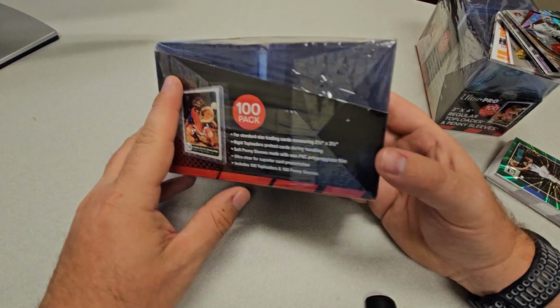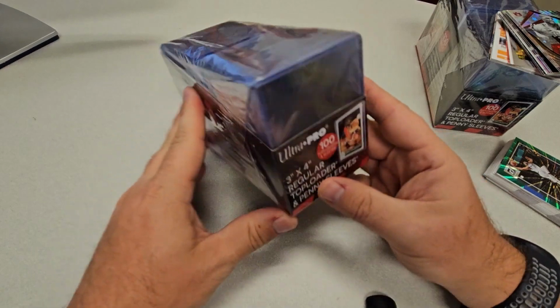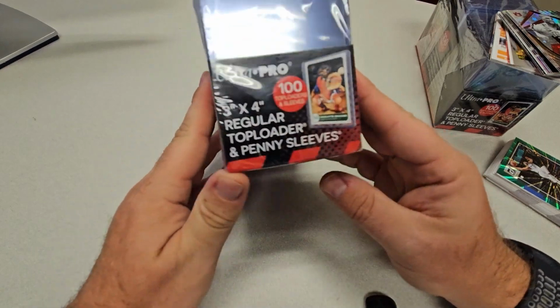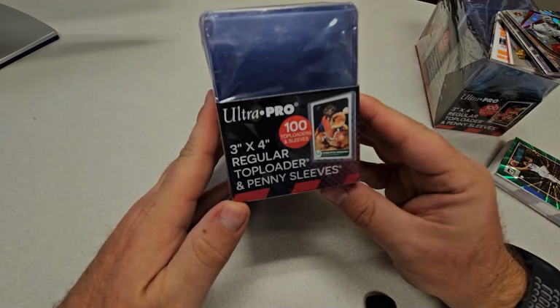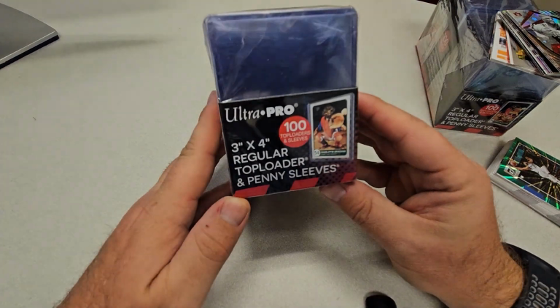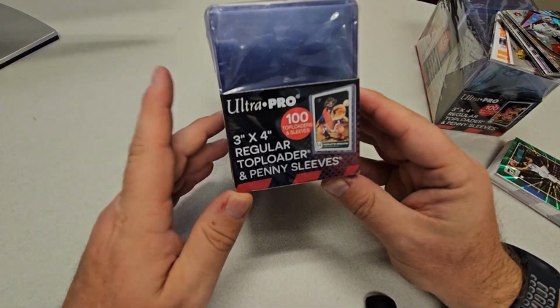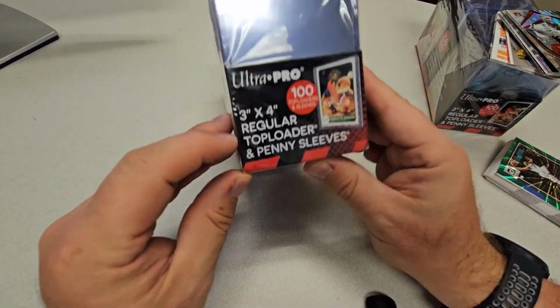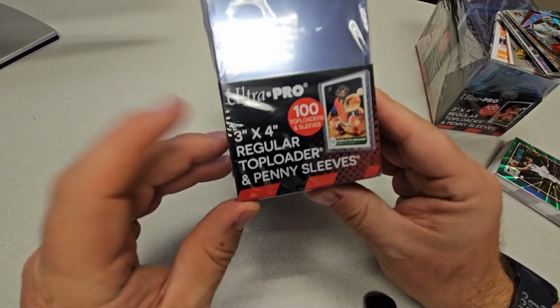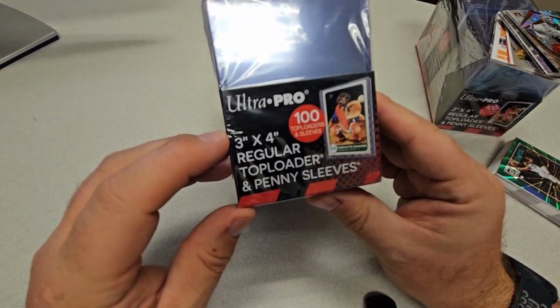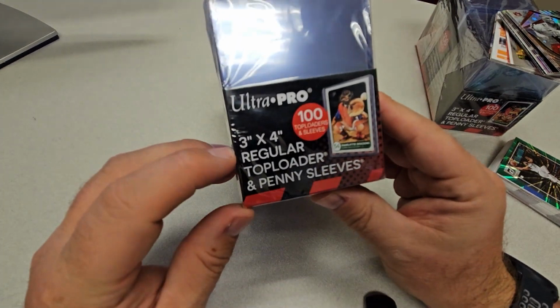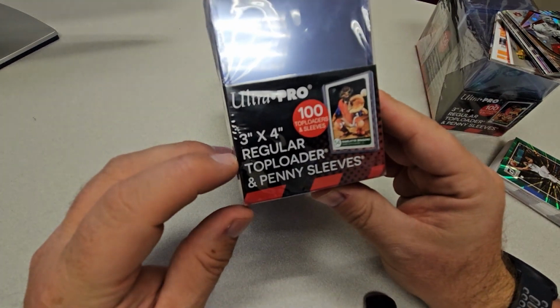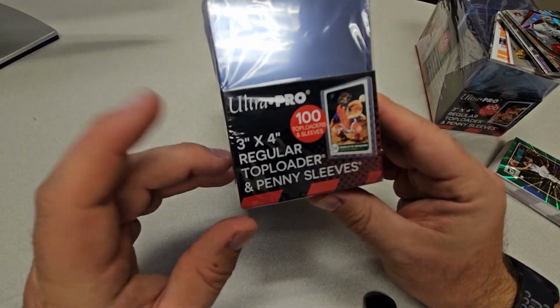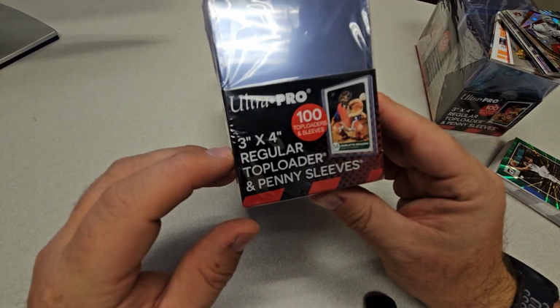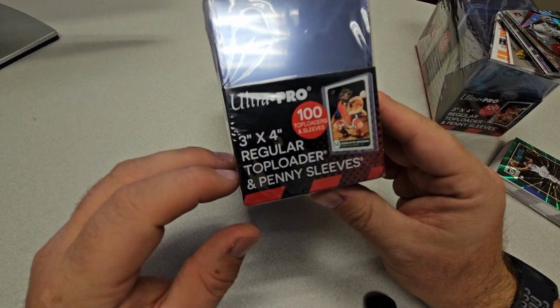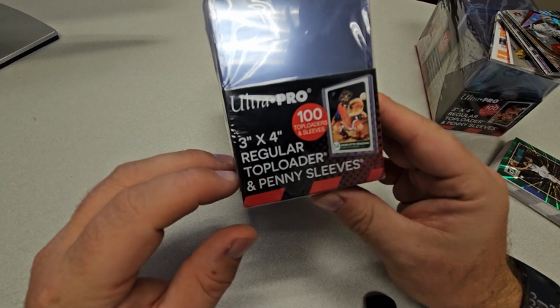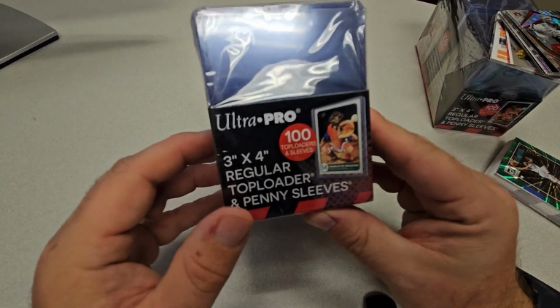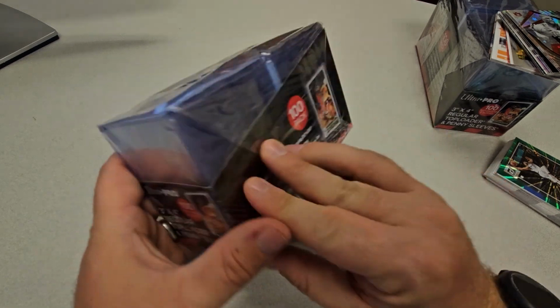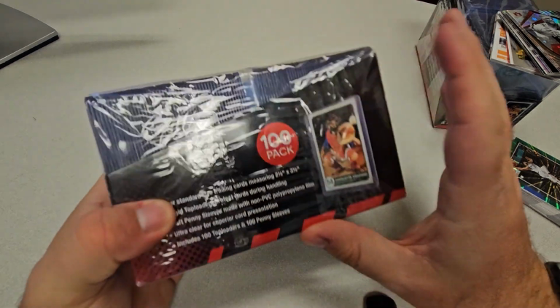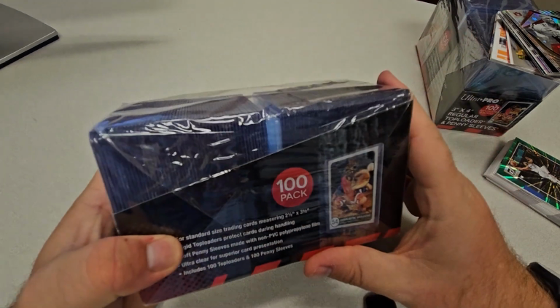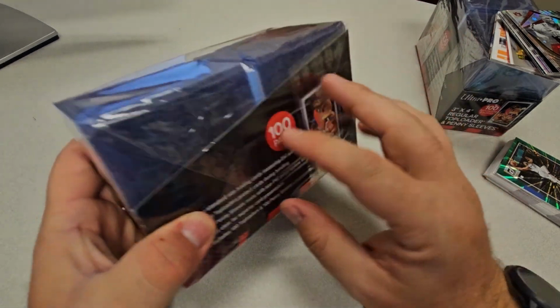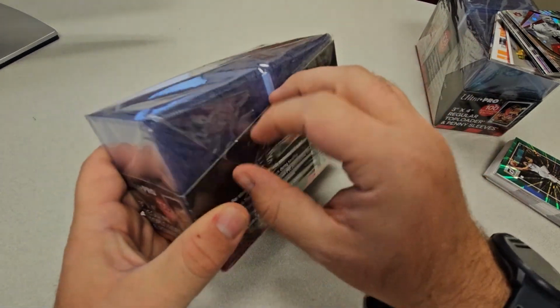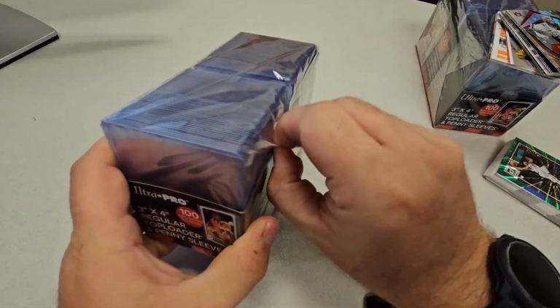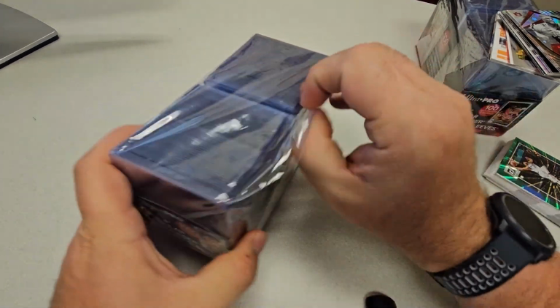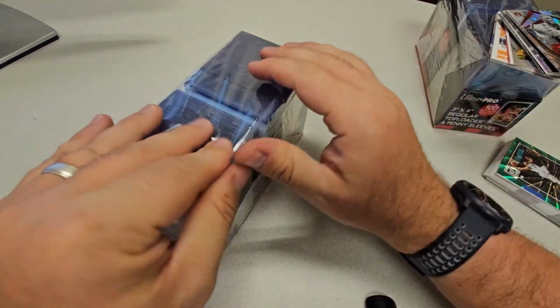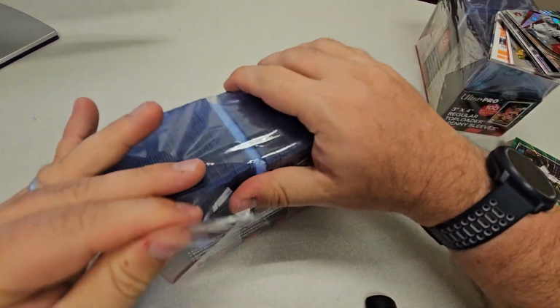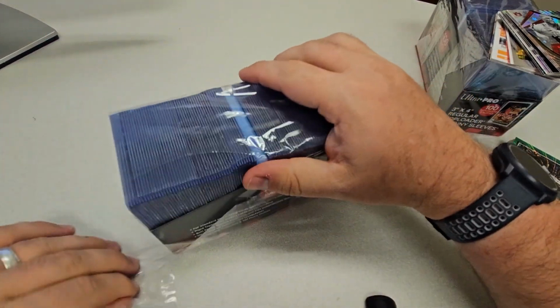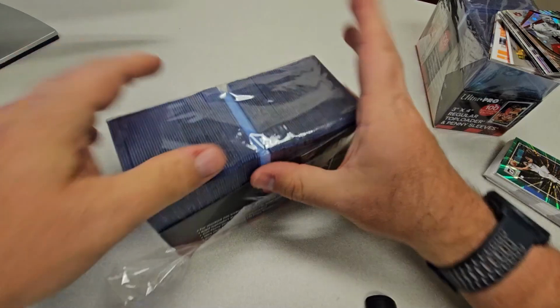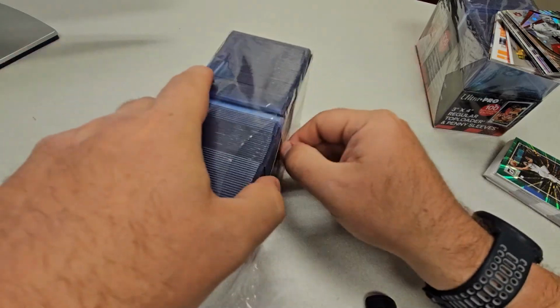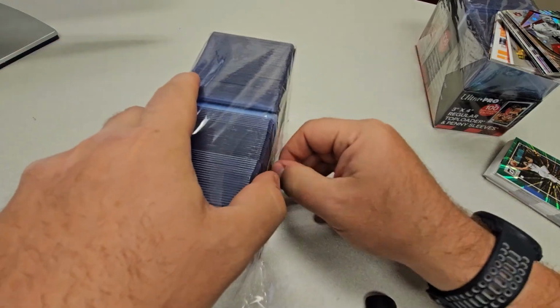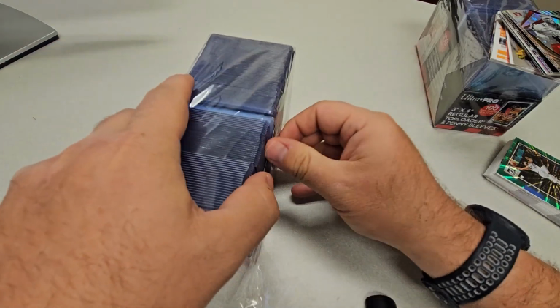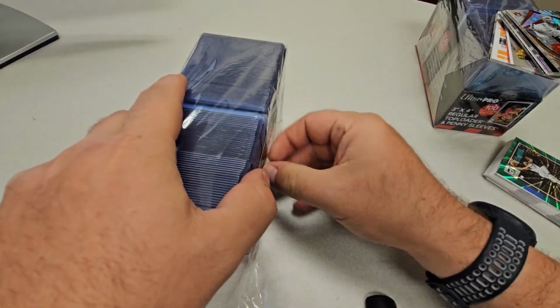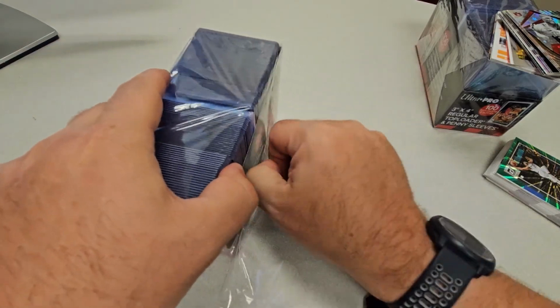Today we're looking at these Ultra Pro normal 3x4 top loaders with penny sleeves. You get 100 in this pack, and let me show you what they look like.